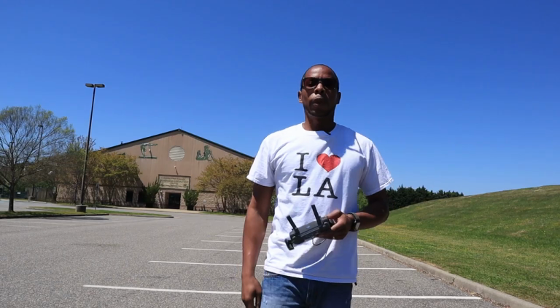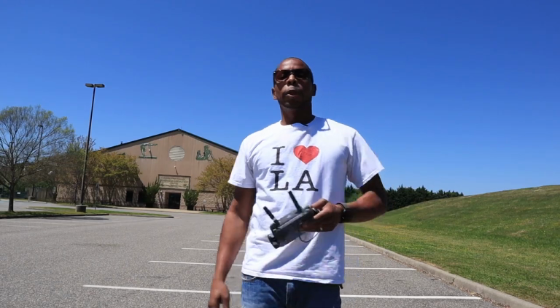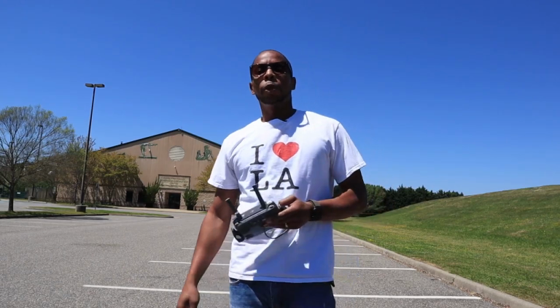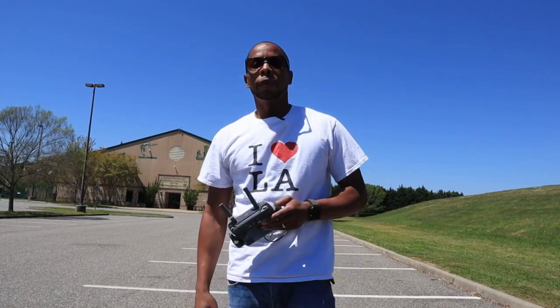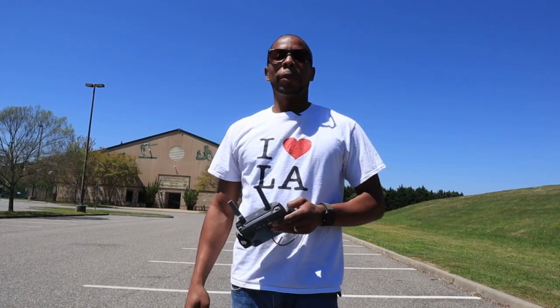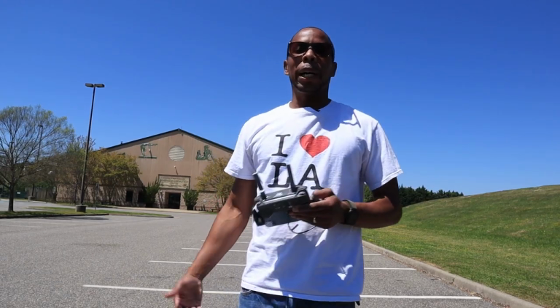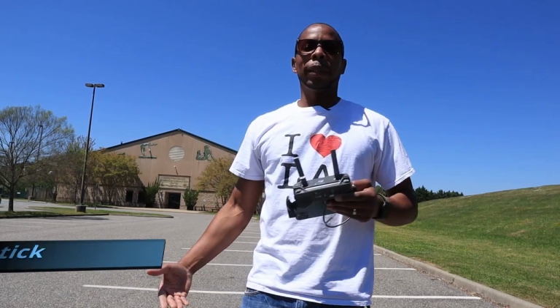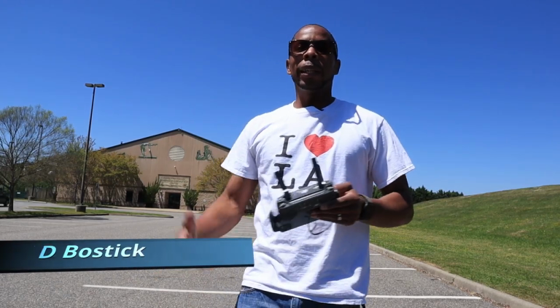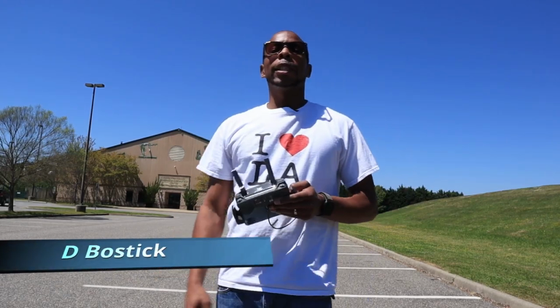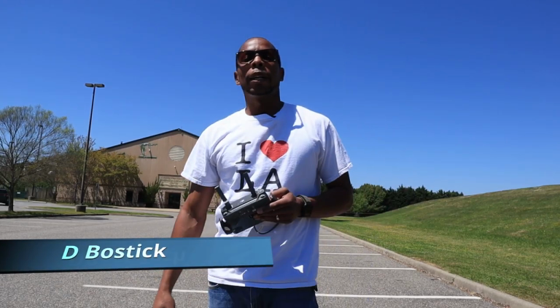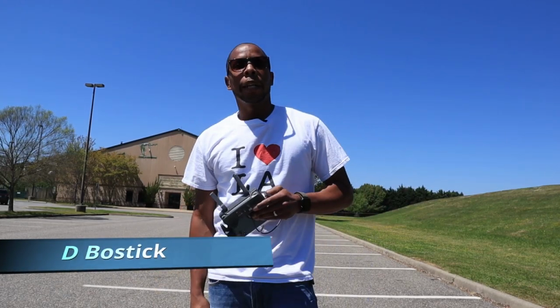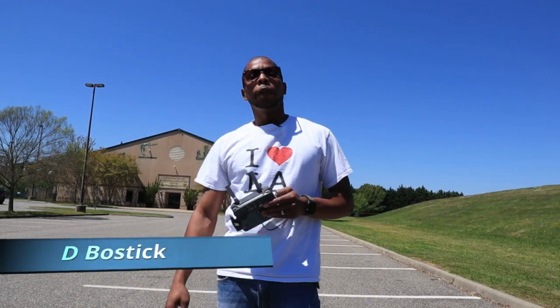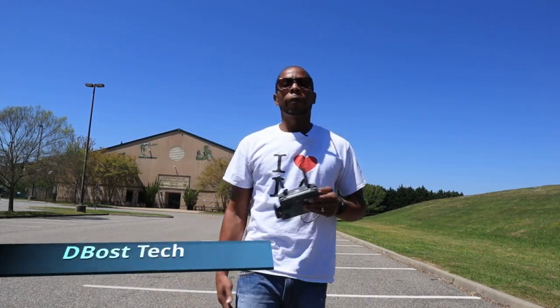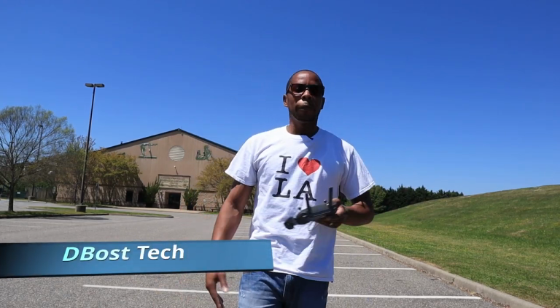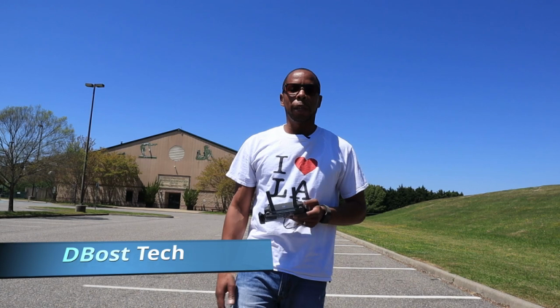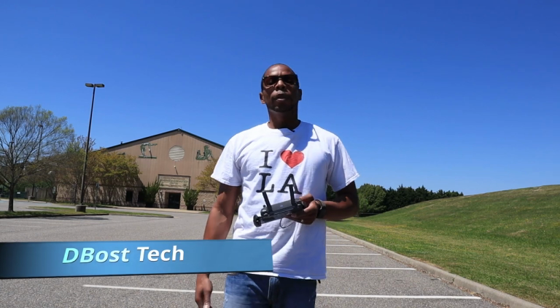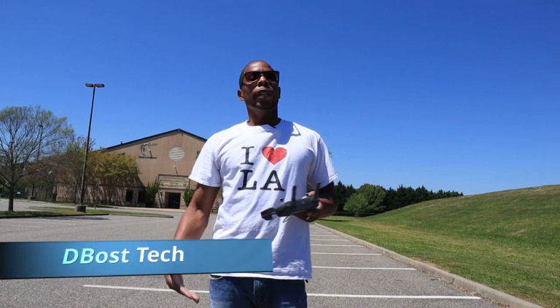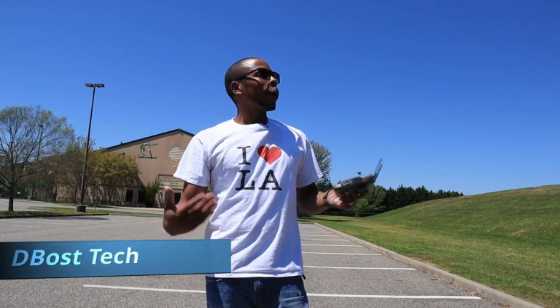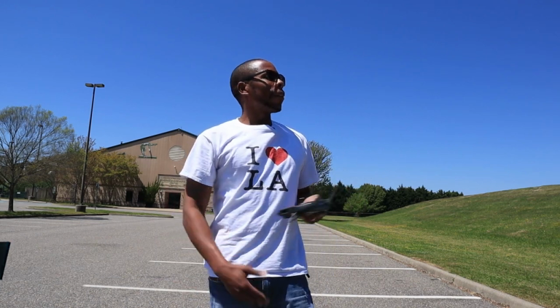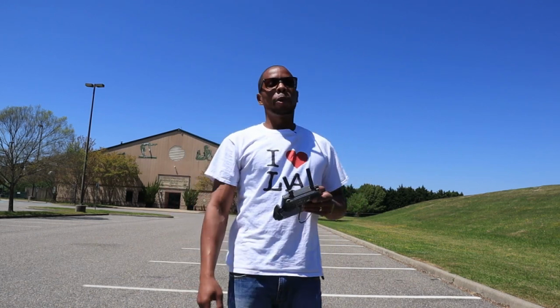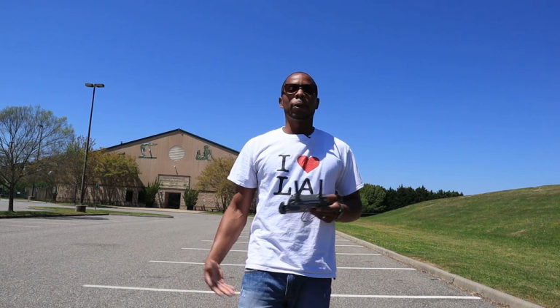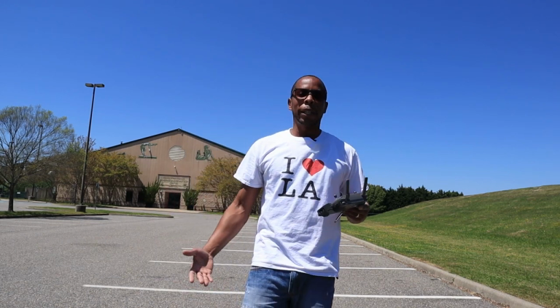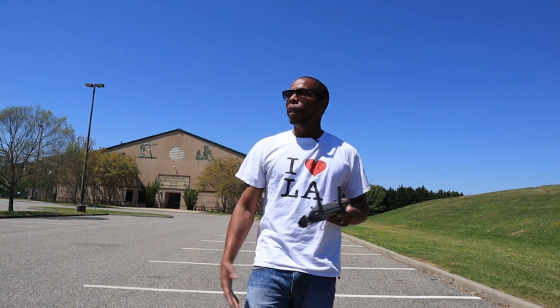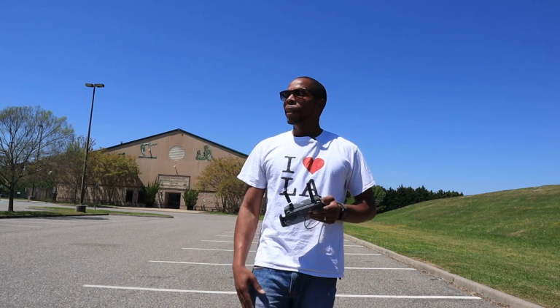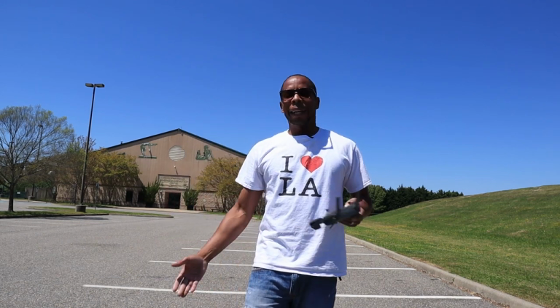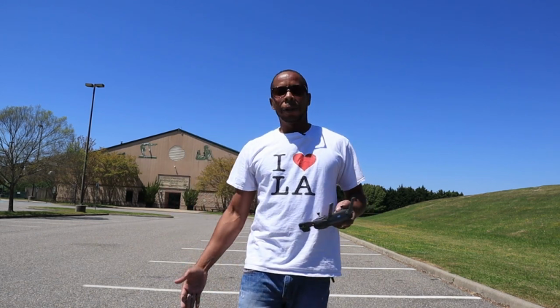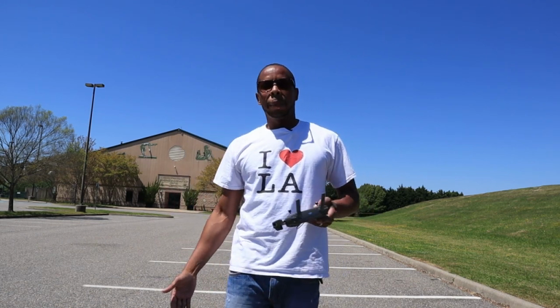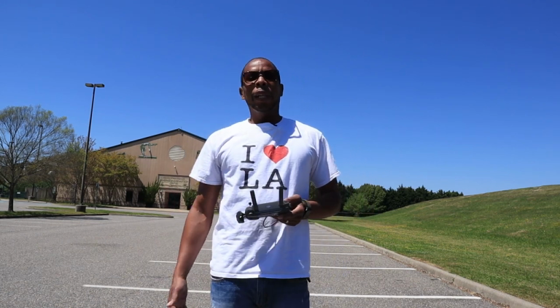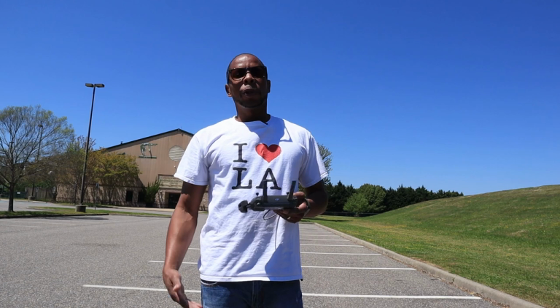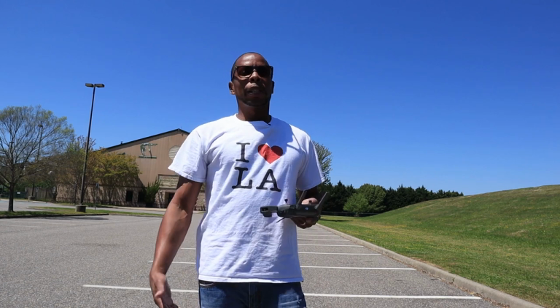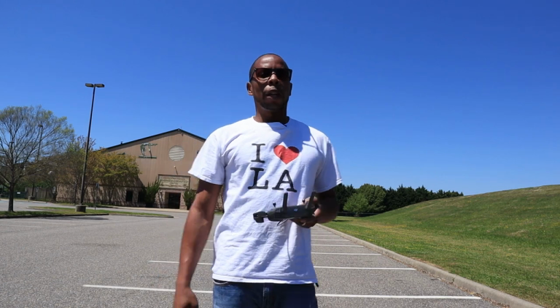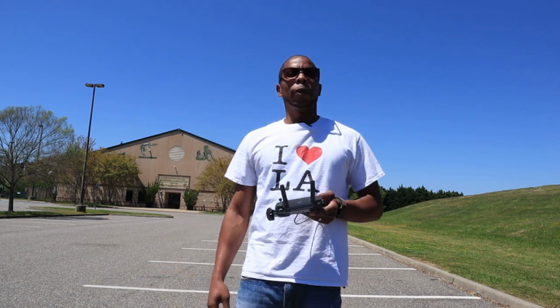What's up YouTube? I'm D Bostic and this is D Boss Tech. Welcome back for another video. Today I bought the Mavic 2 Pro out — it was a nice day to get out of the house and we're going to try this follow me mode.